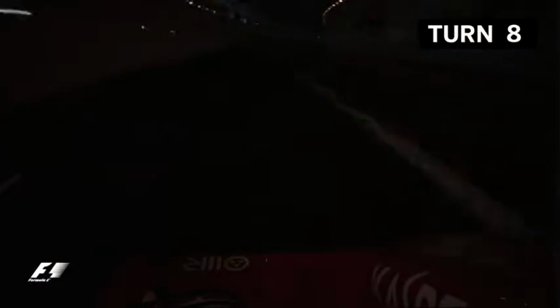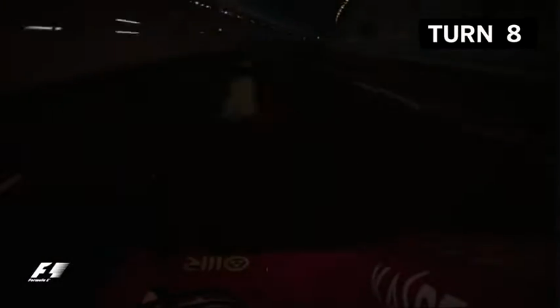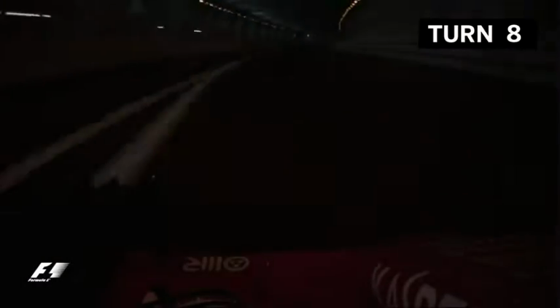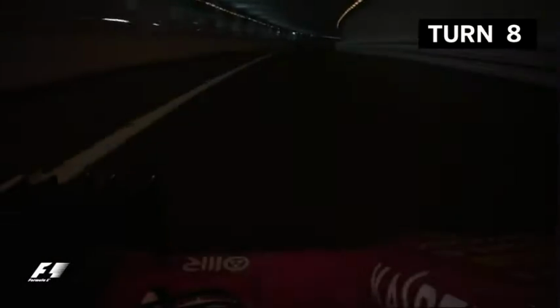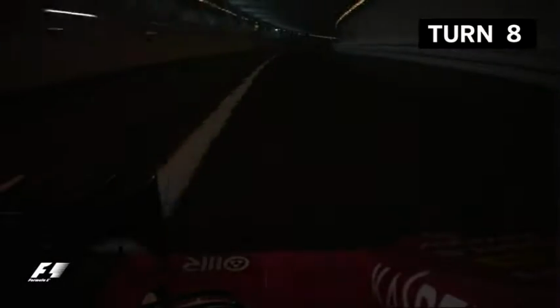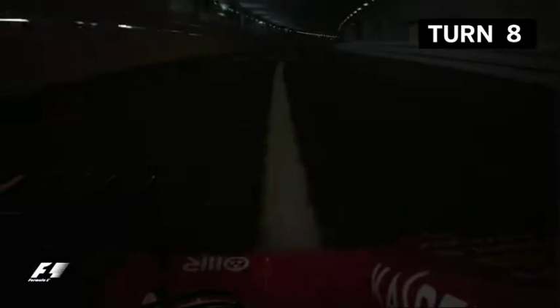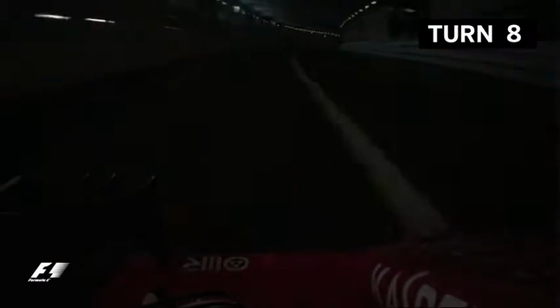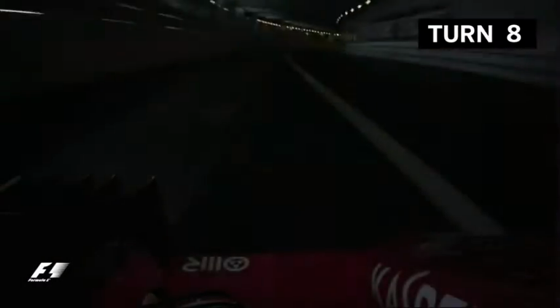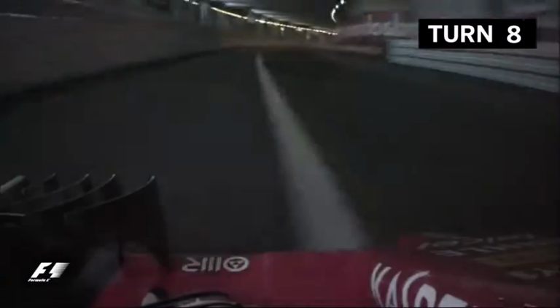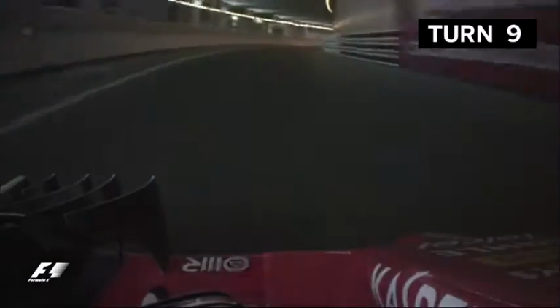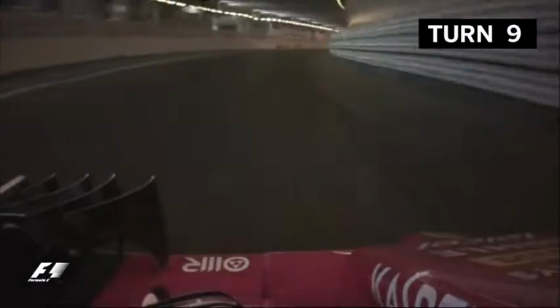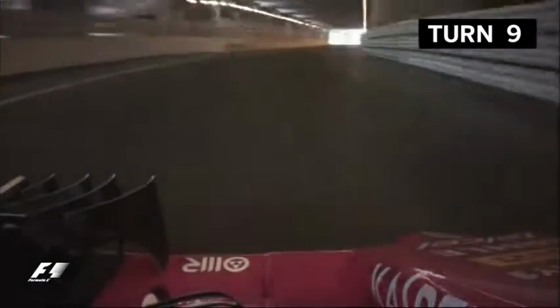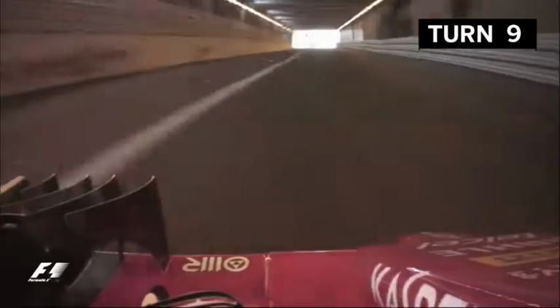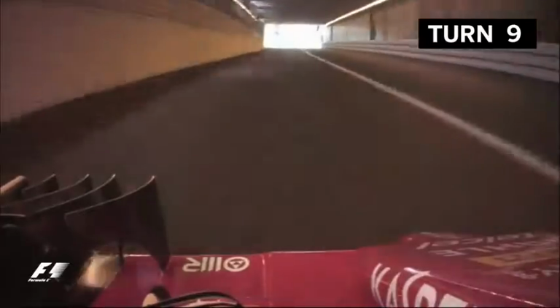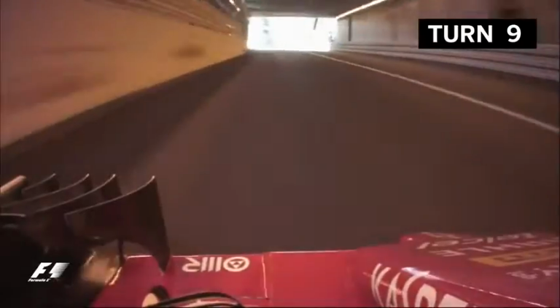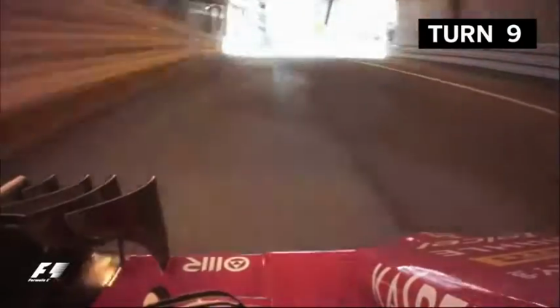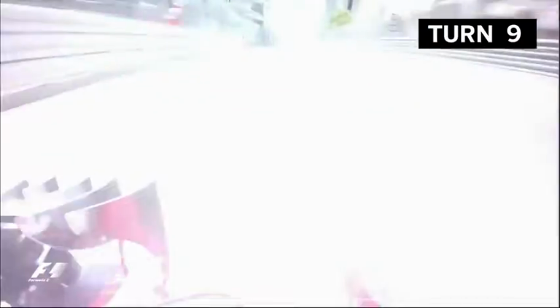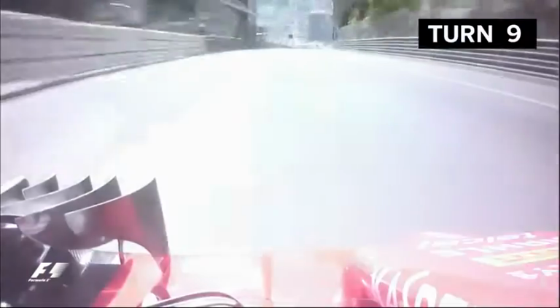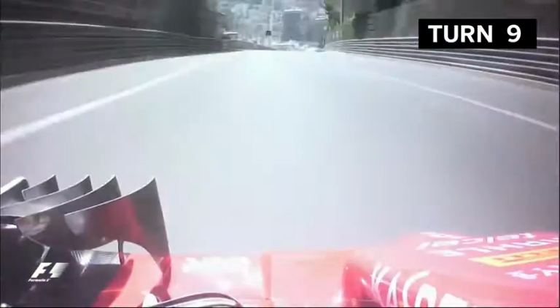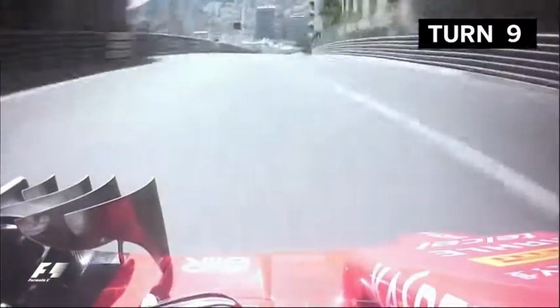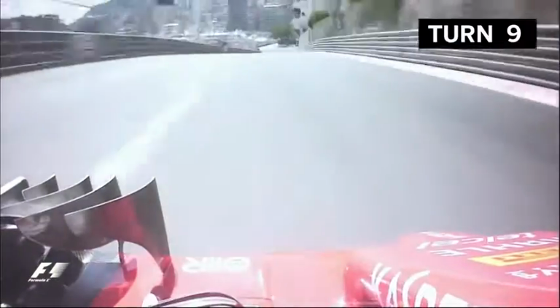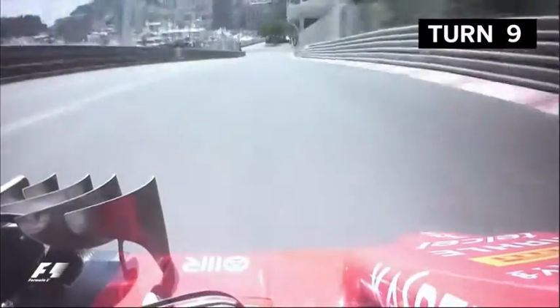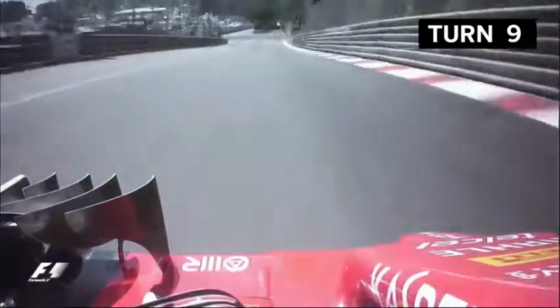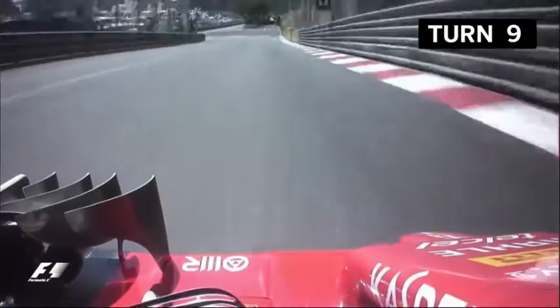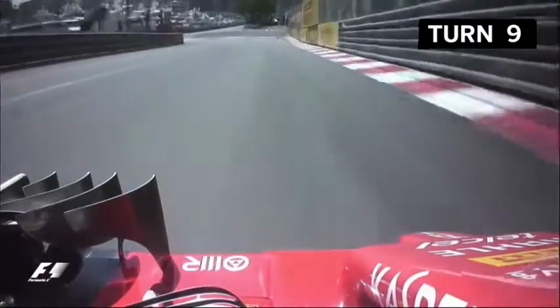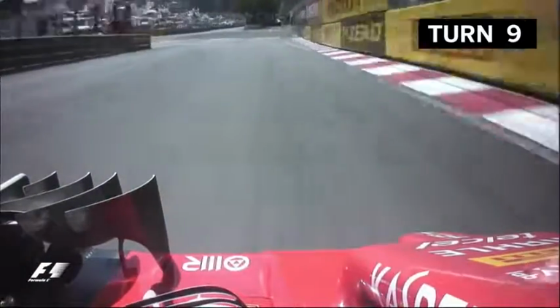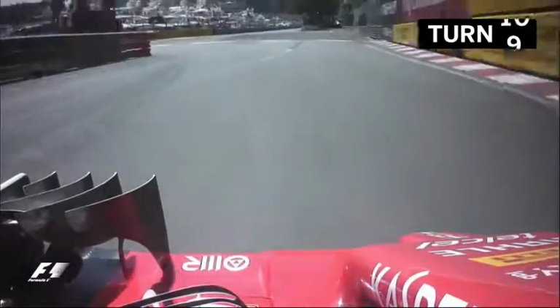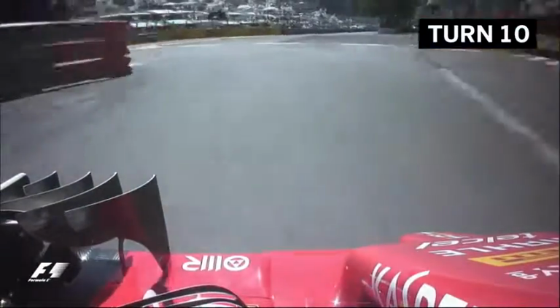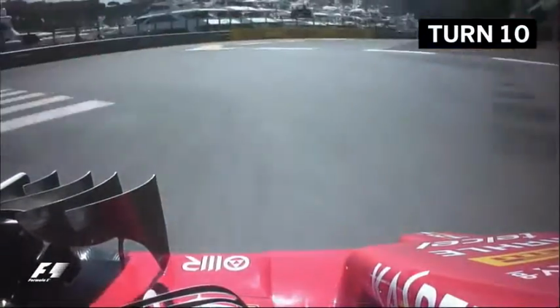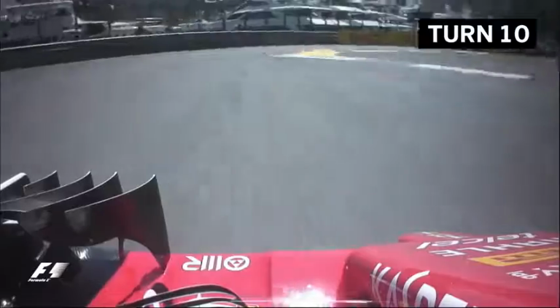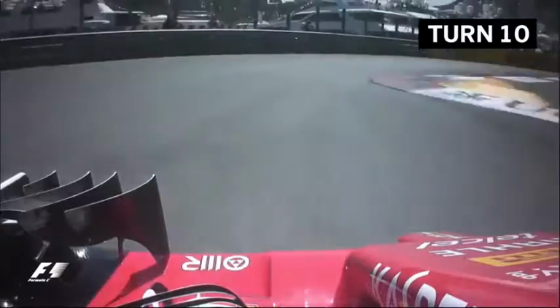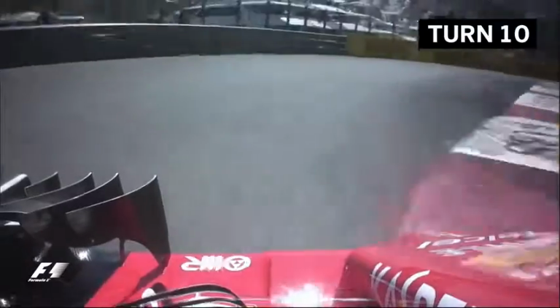Next, the tunnel — the drivers enter the darkness of this unique feature, then eyes adjusted, hug the barriers on the right as they brake hard into the nouvelle chicane.